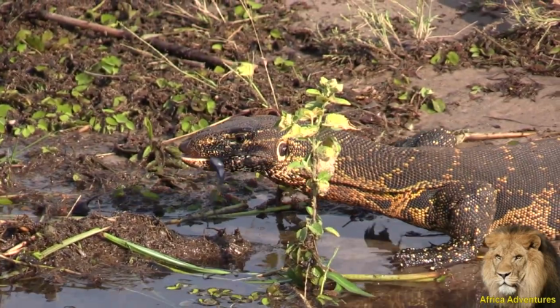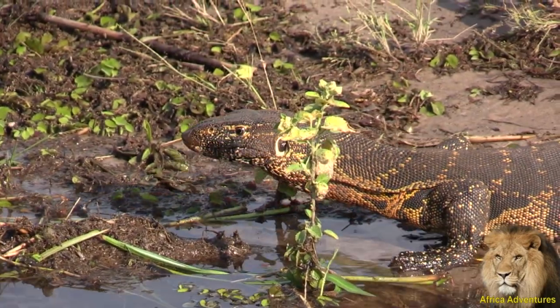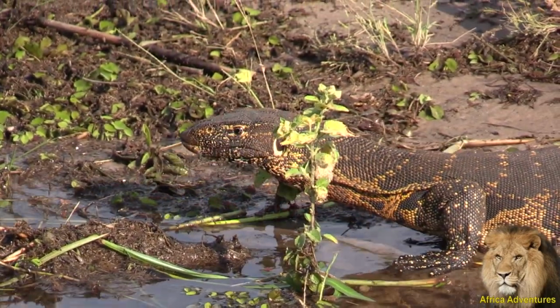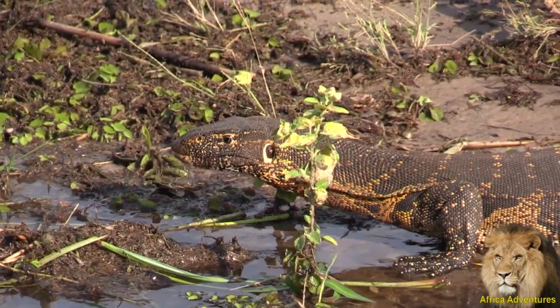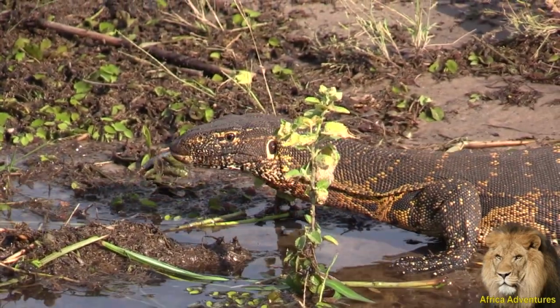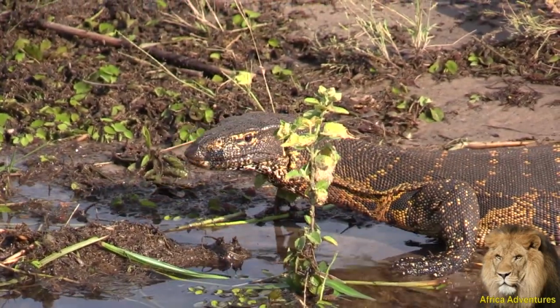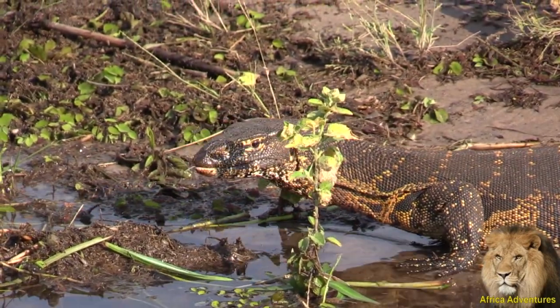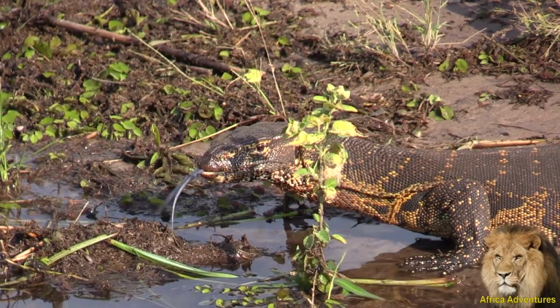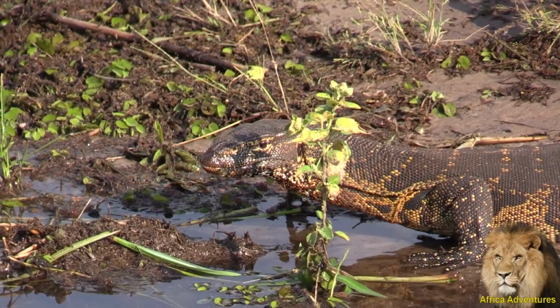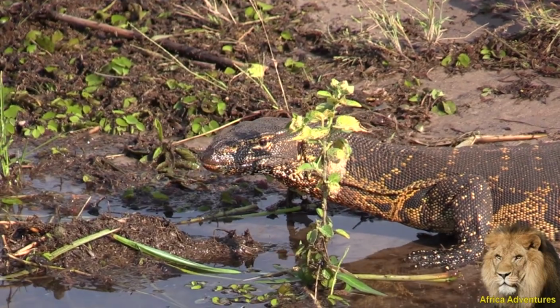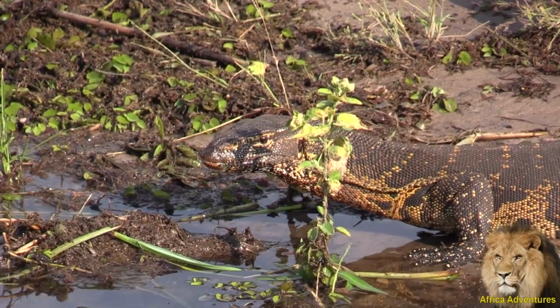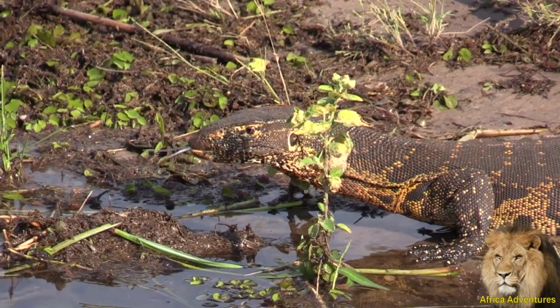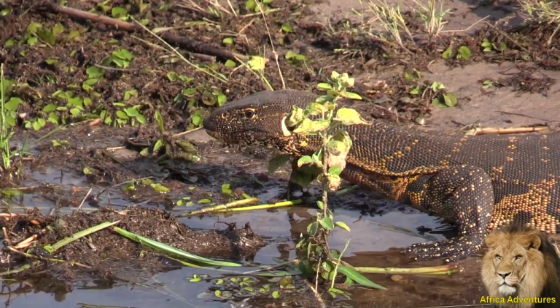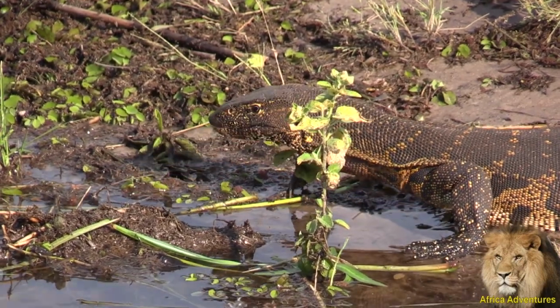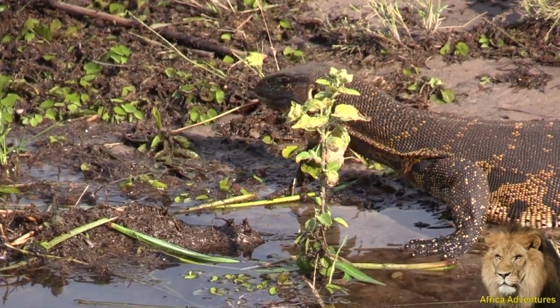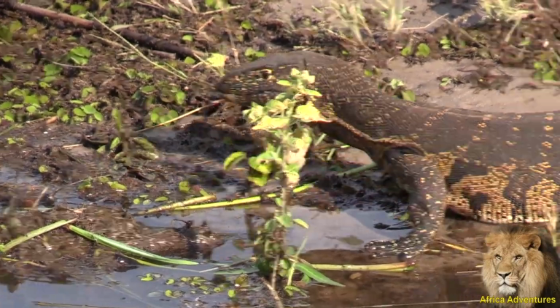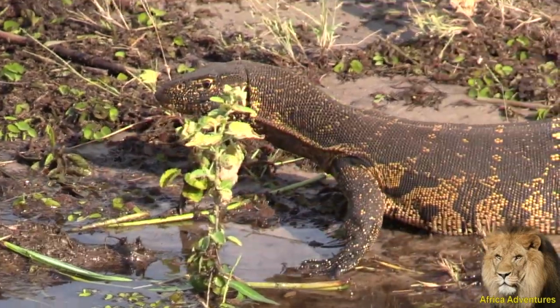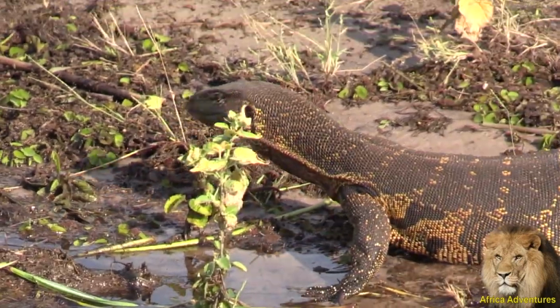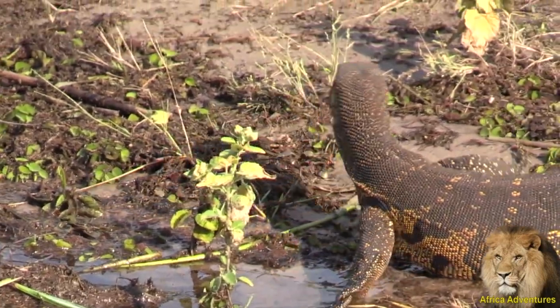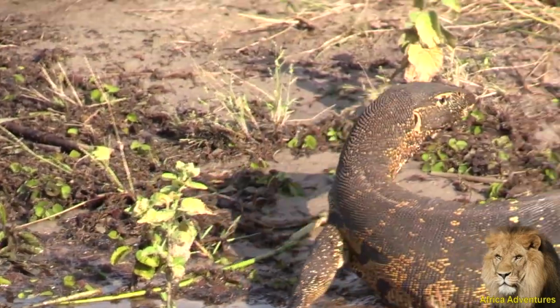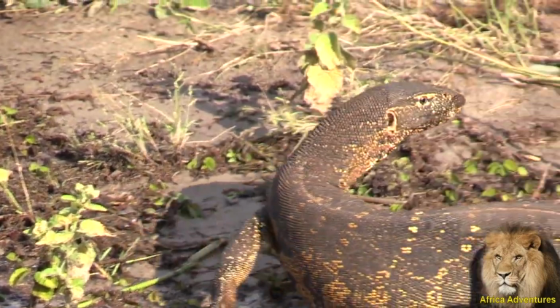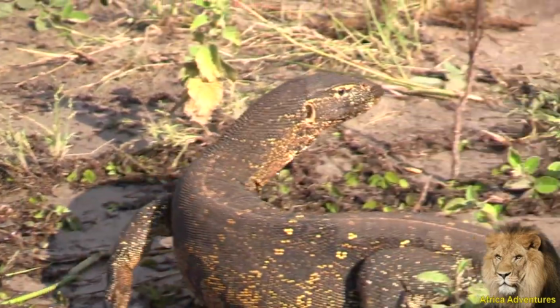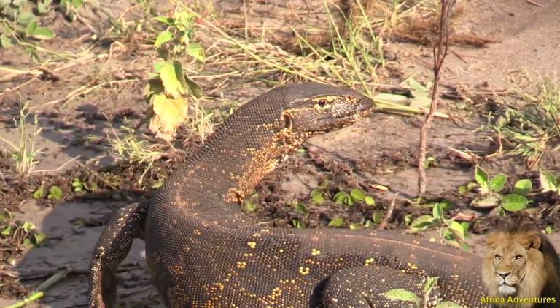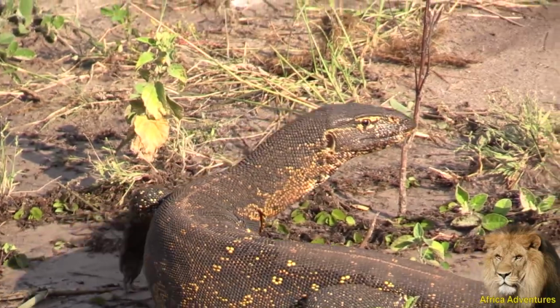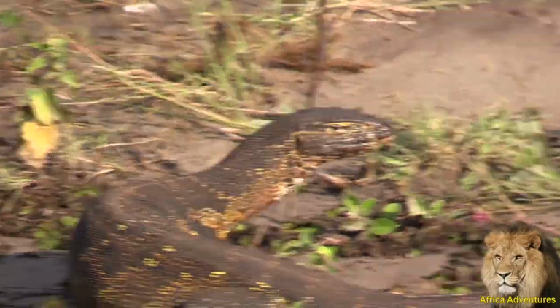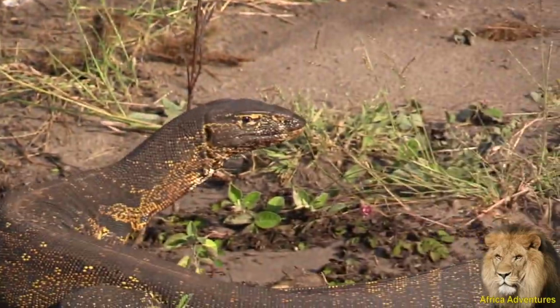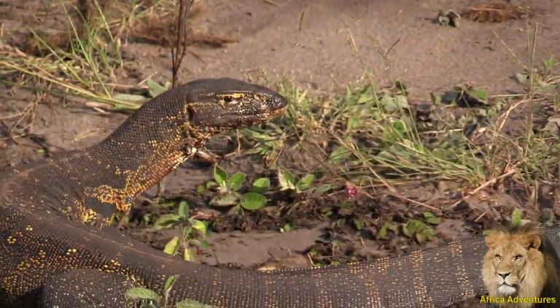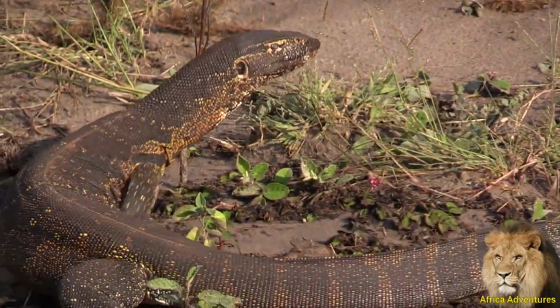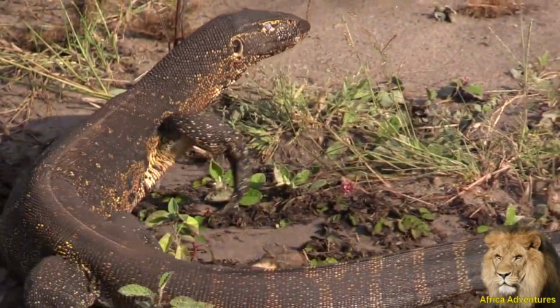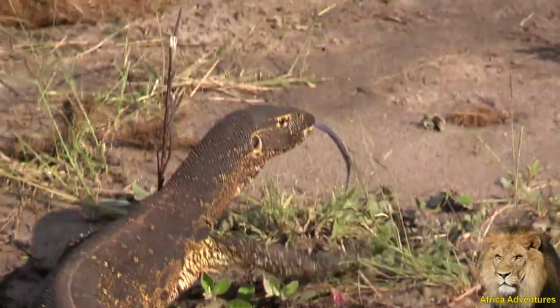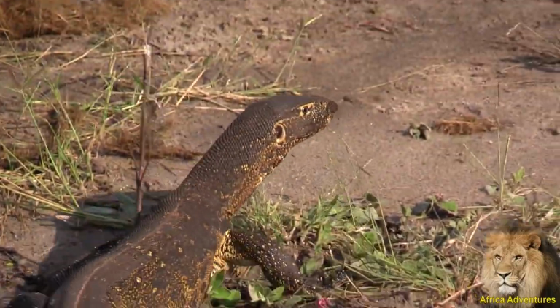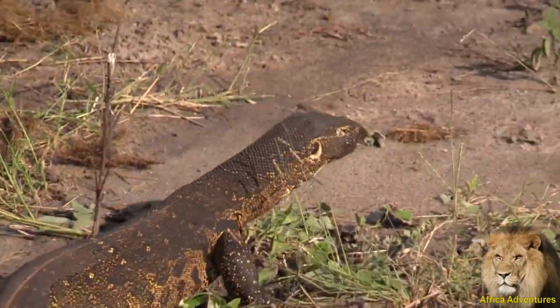There is your common sandpiper — the small bird along the shoreline, at 9 o'clock of the boat. Common sandpiper.